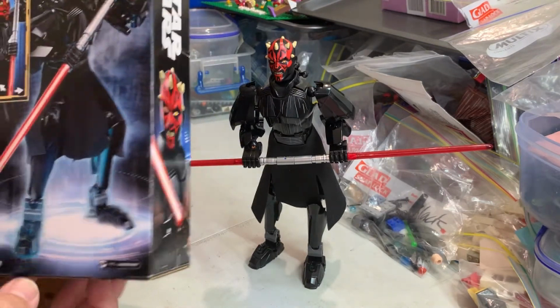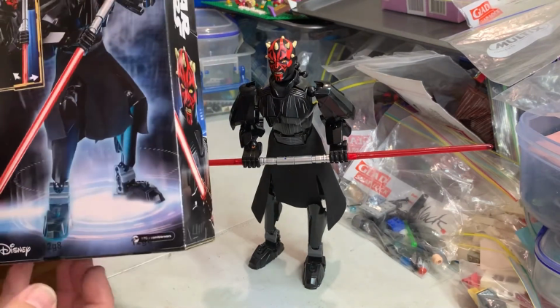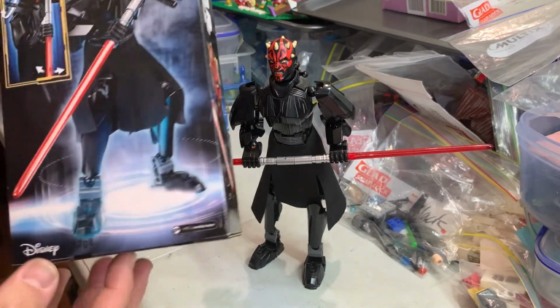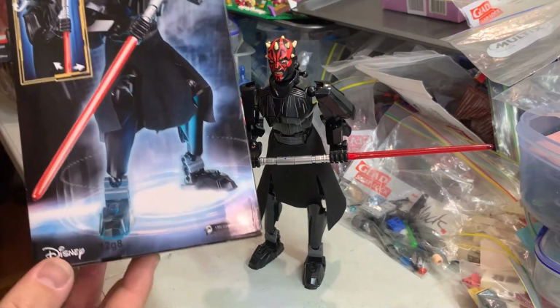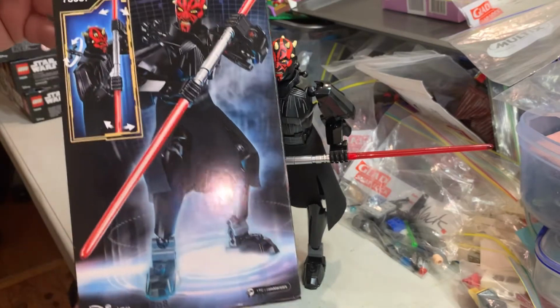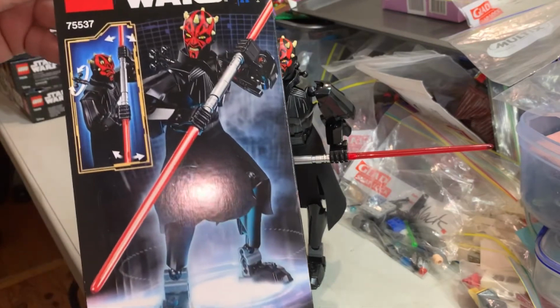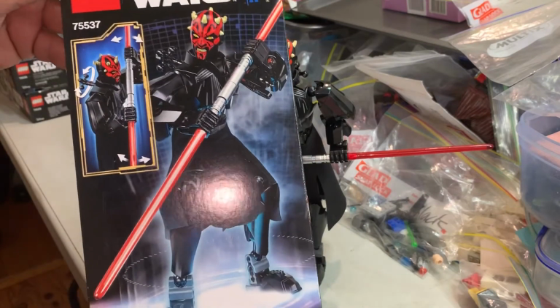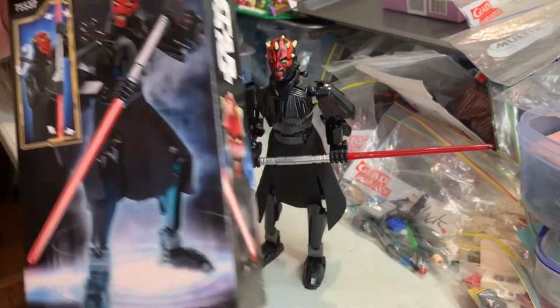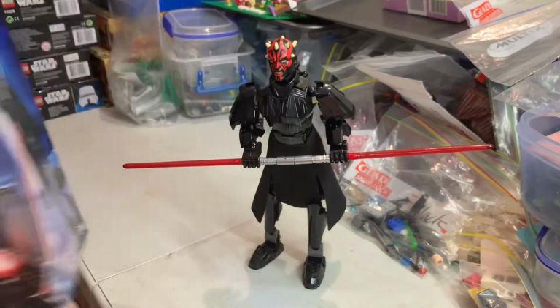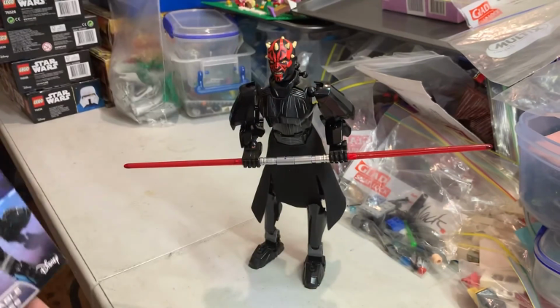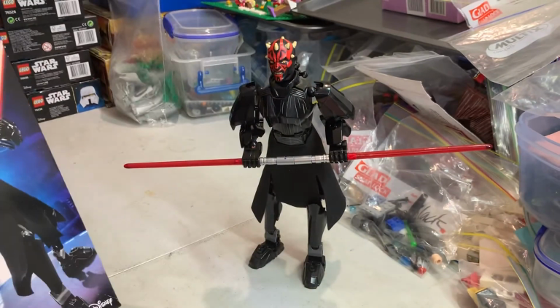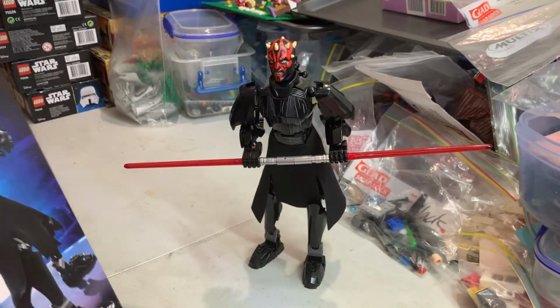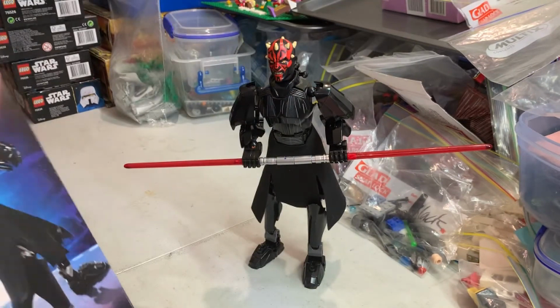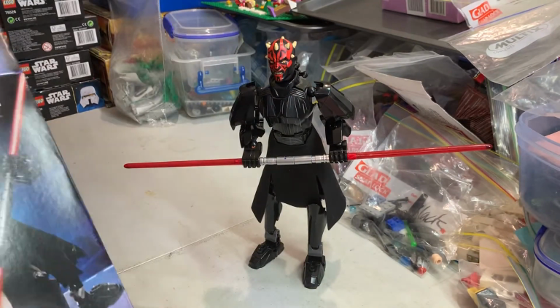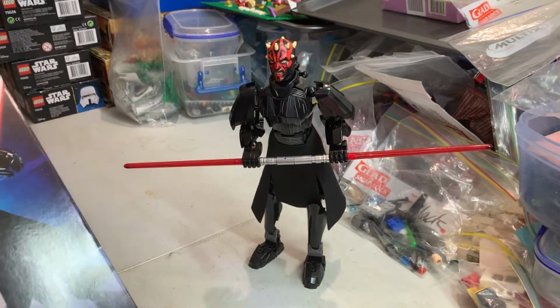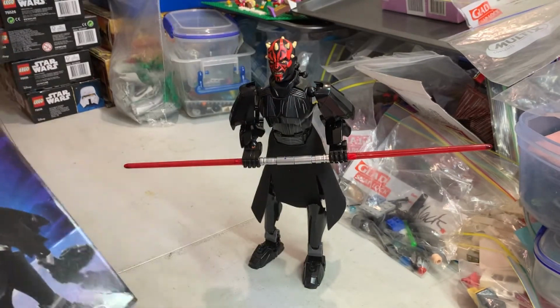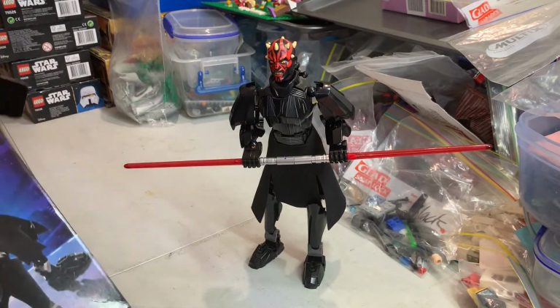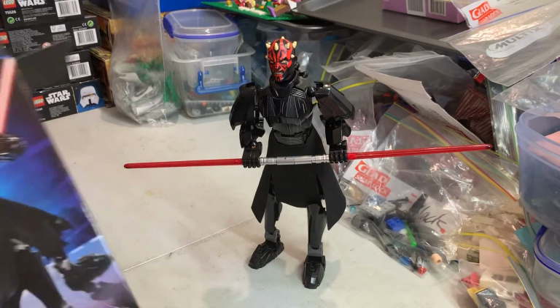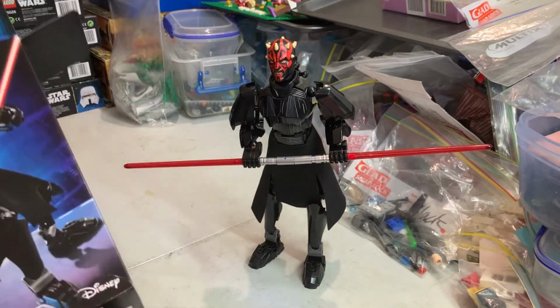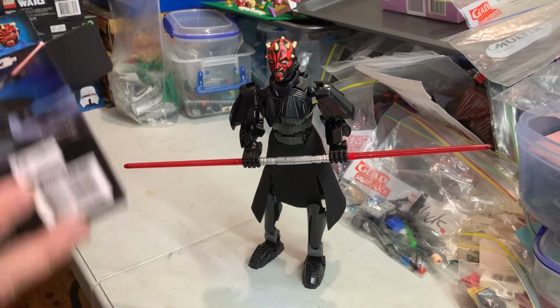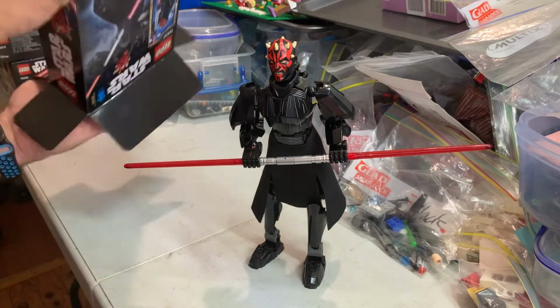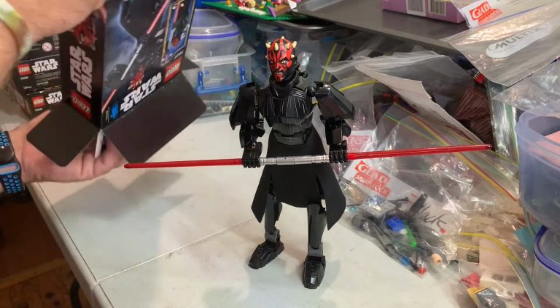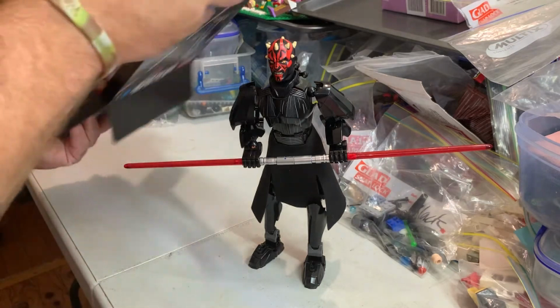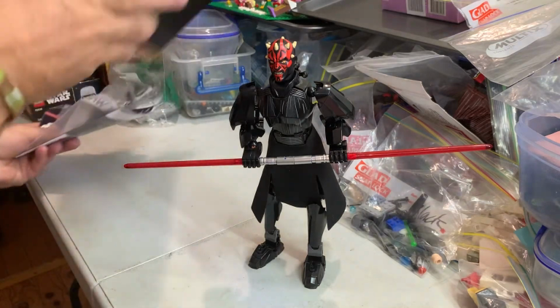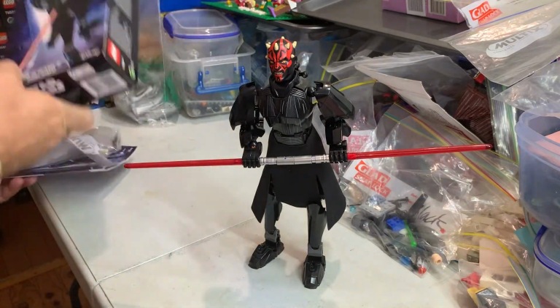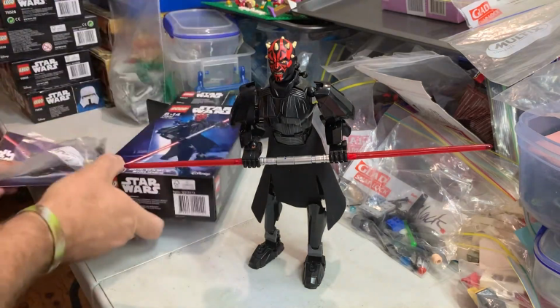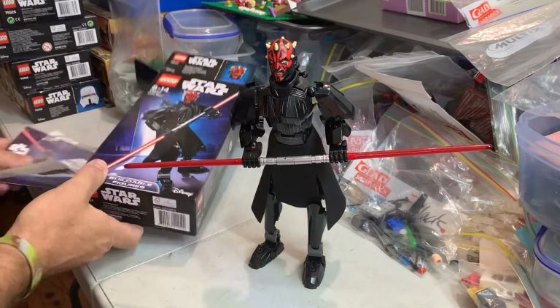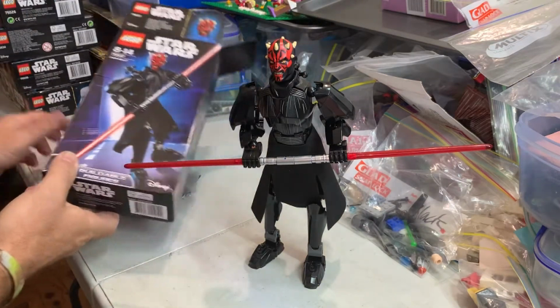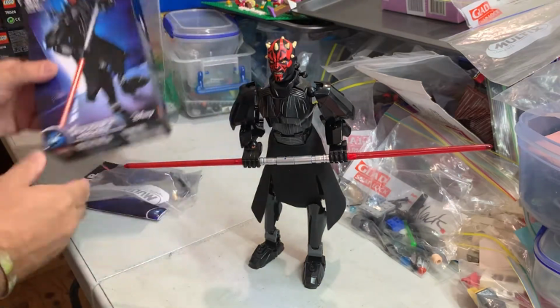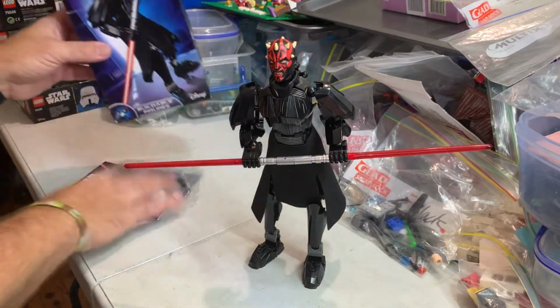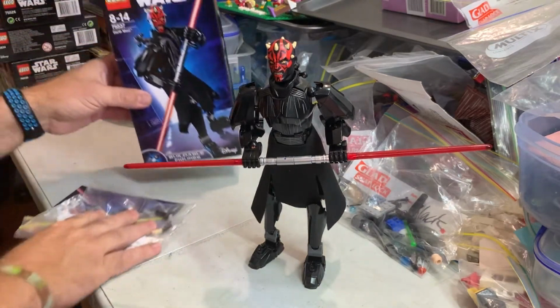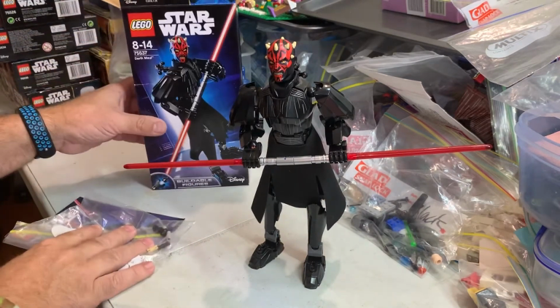He's supposed to have survived his amputation of his bottom legs and got revived.